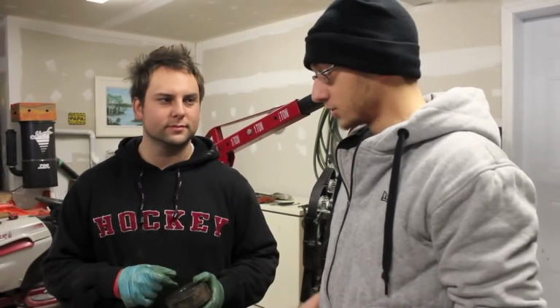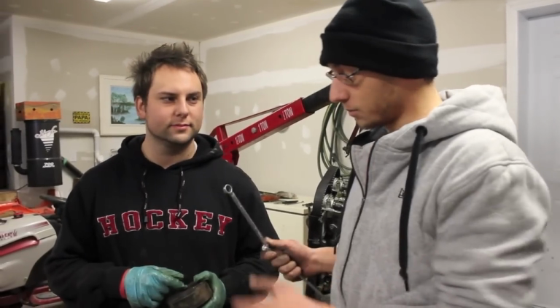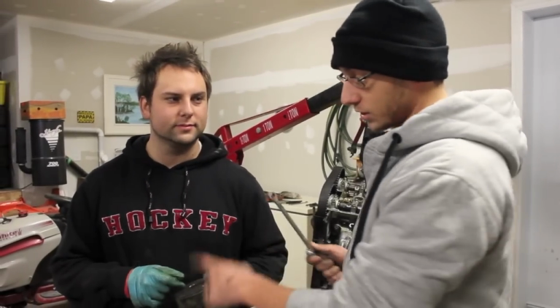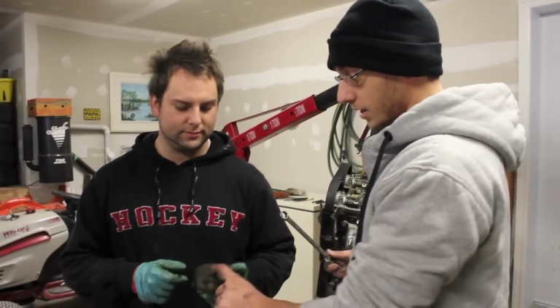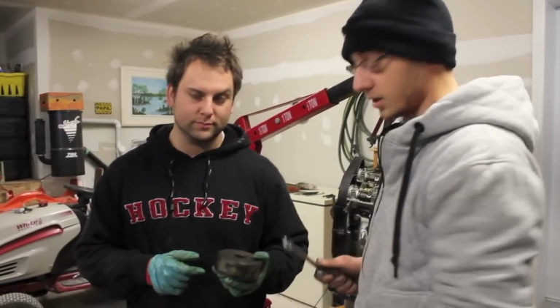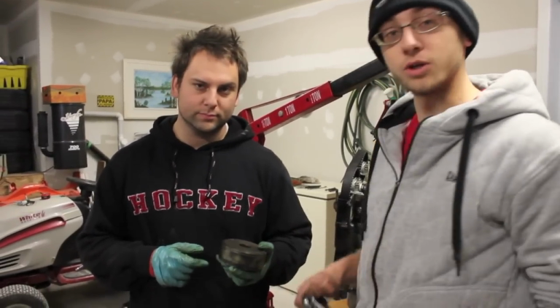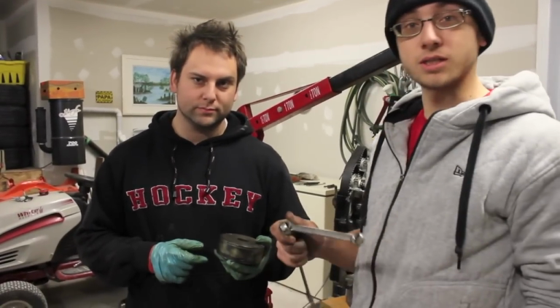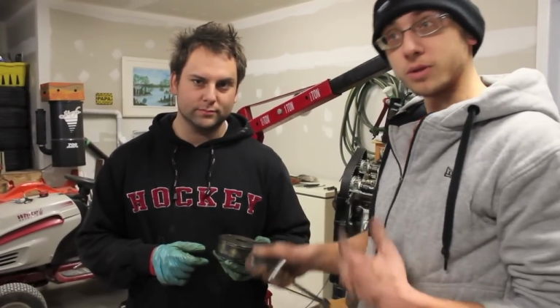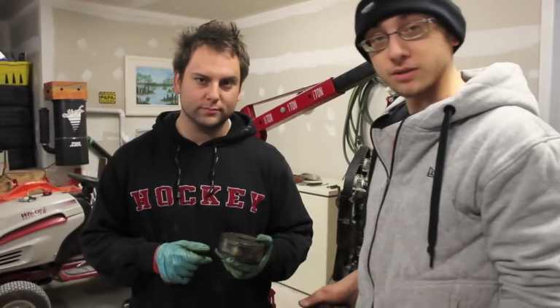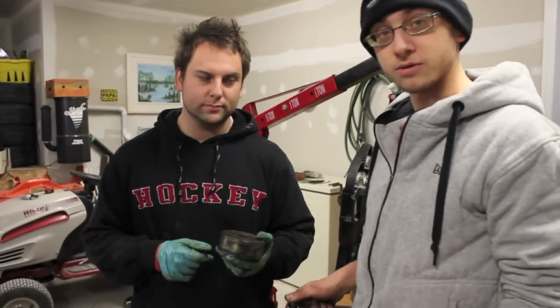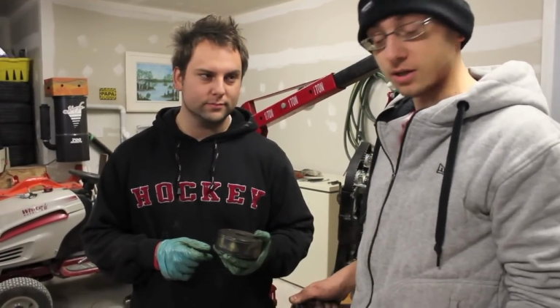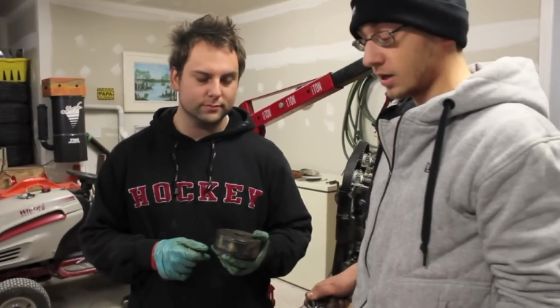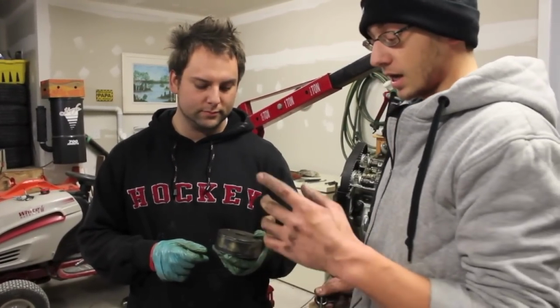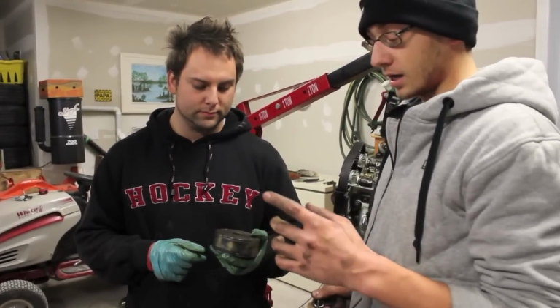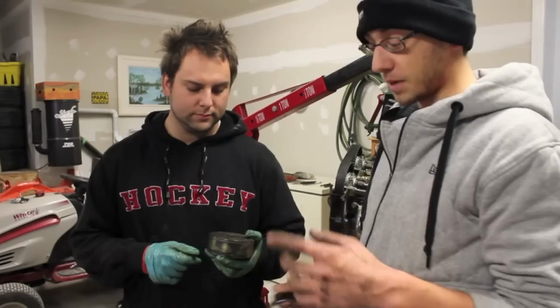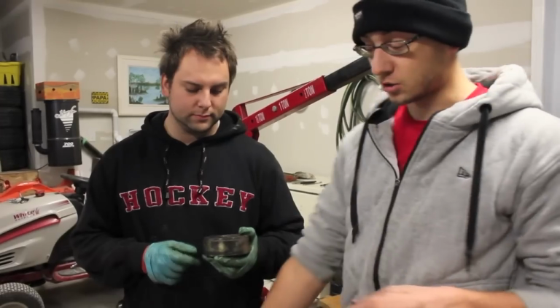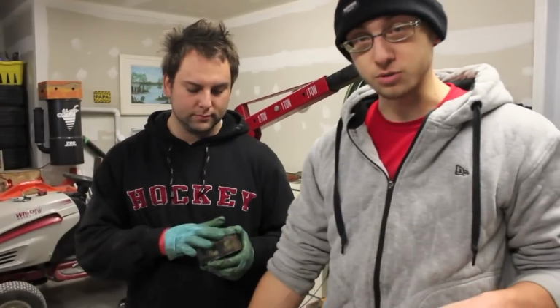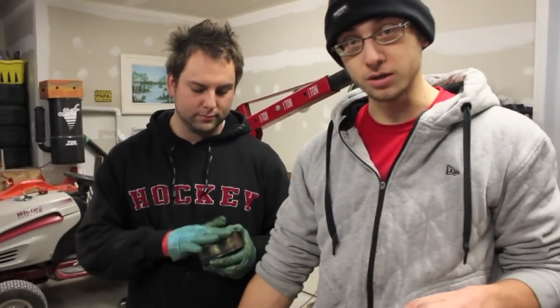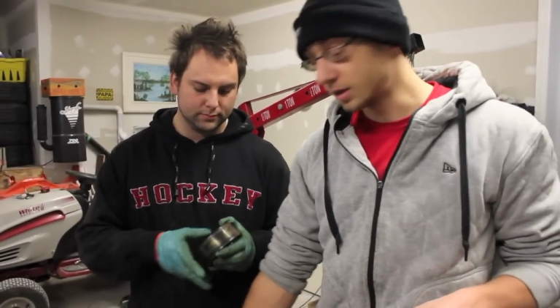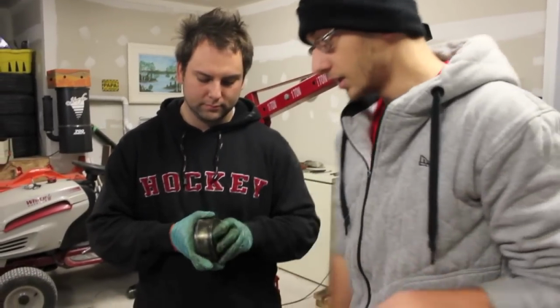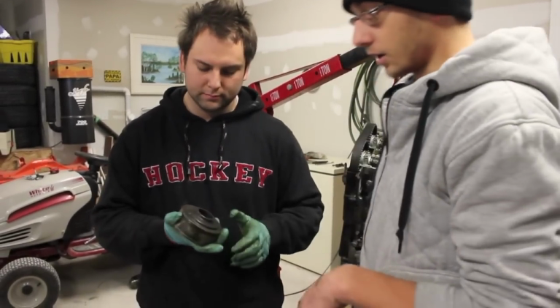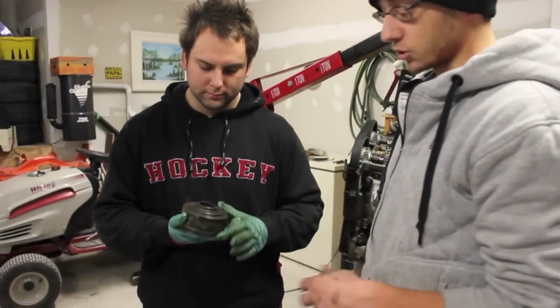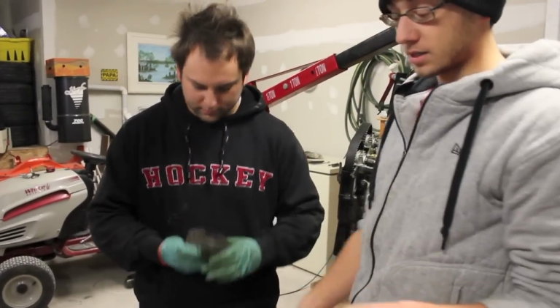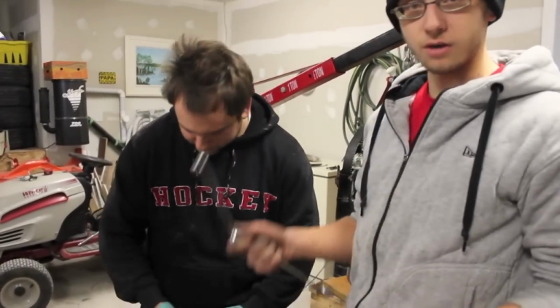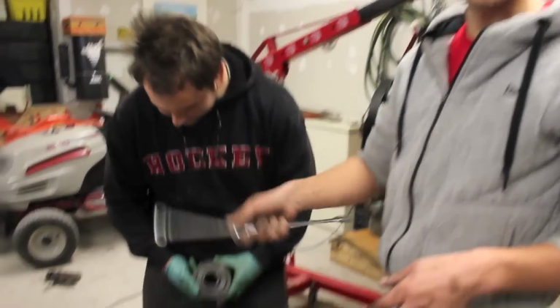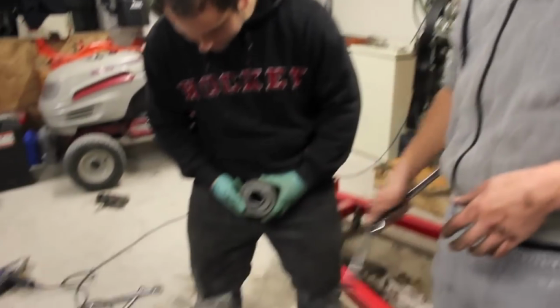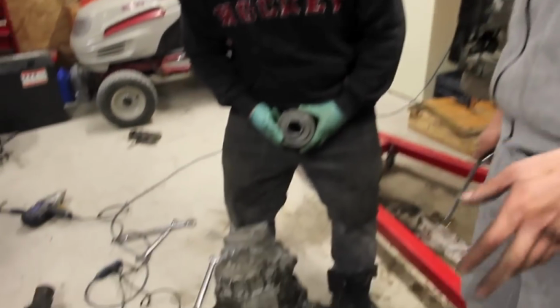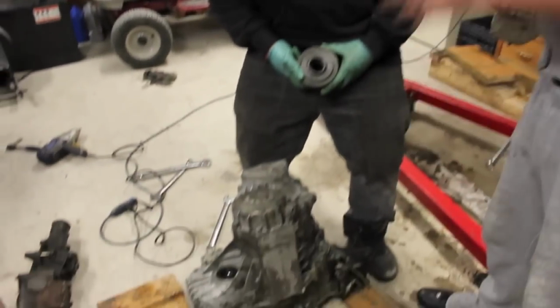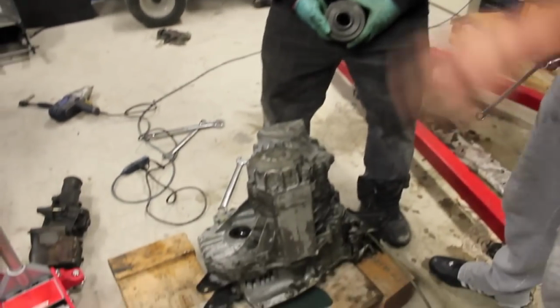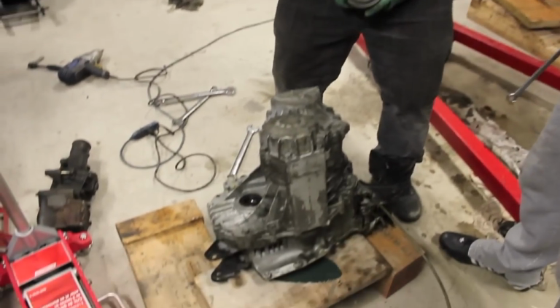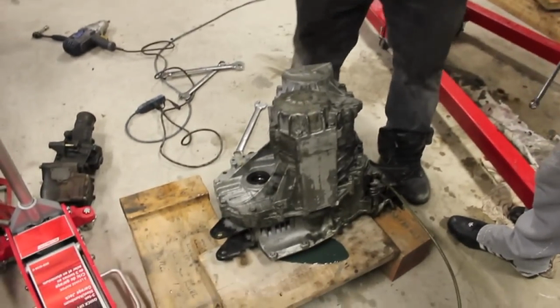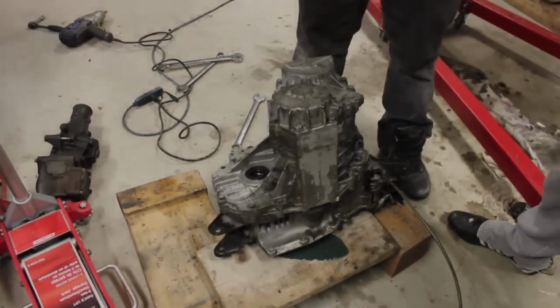So now we're going to put the stock one back on, which is an open style center diff, back into the transmission right here. We'll be showing you how to take it off, how to put it back in, RTV it, close it, and that's the end of it.